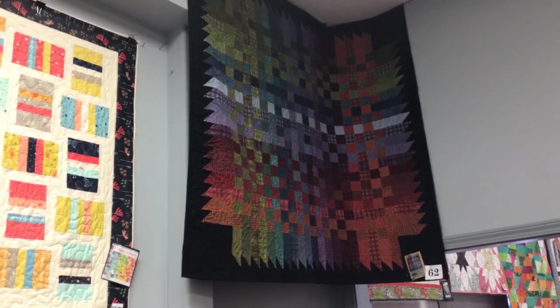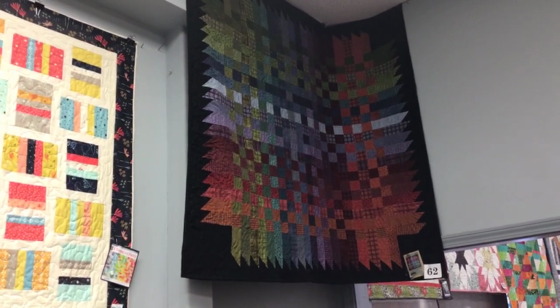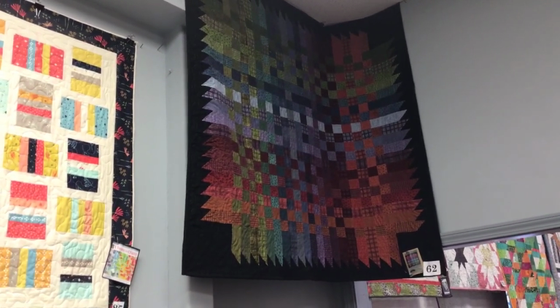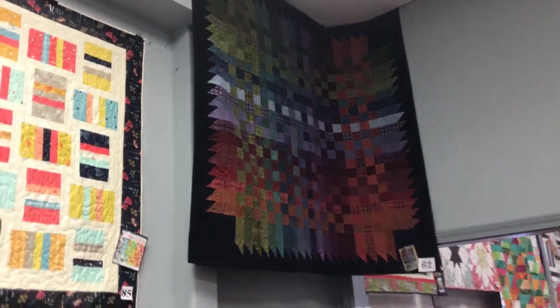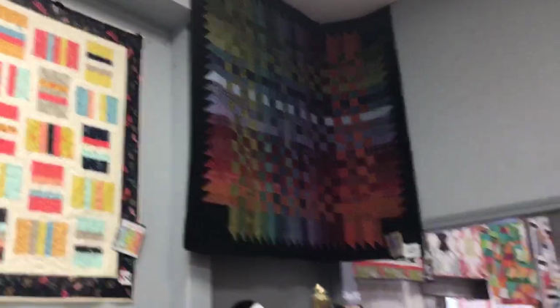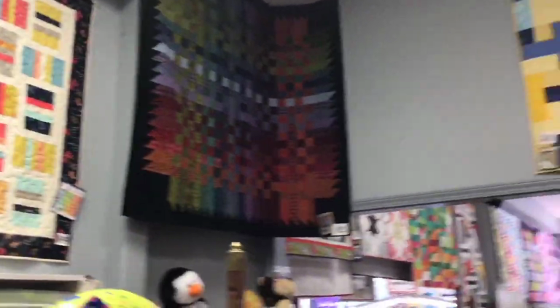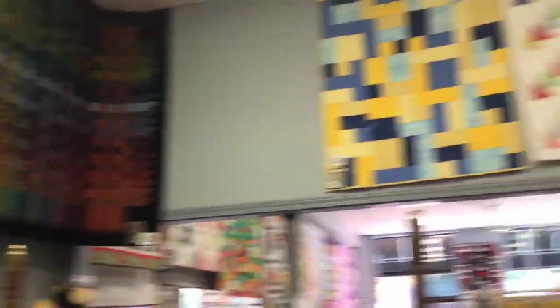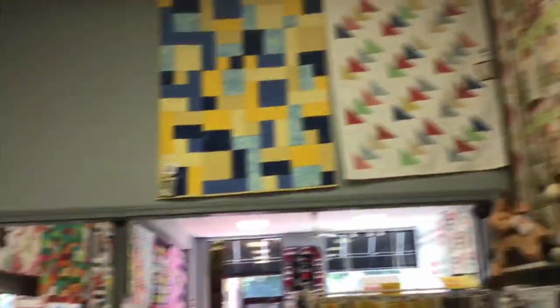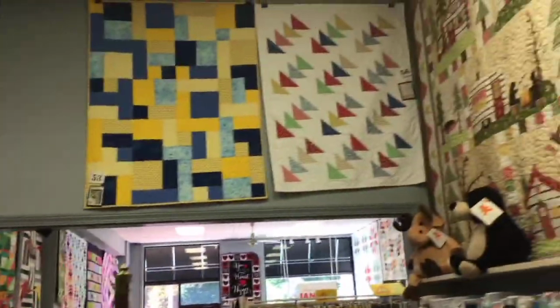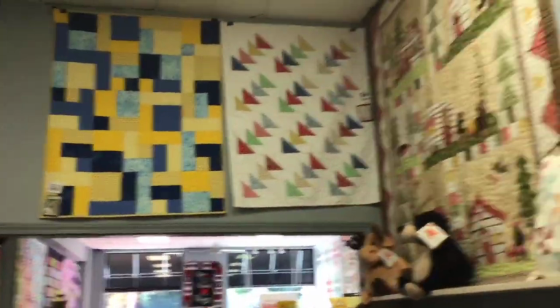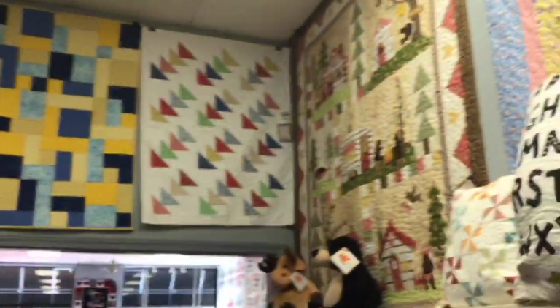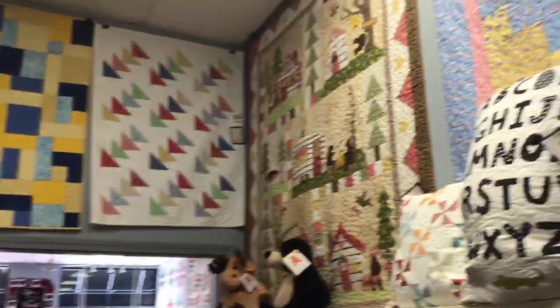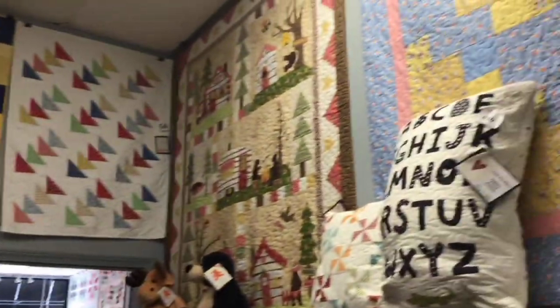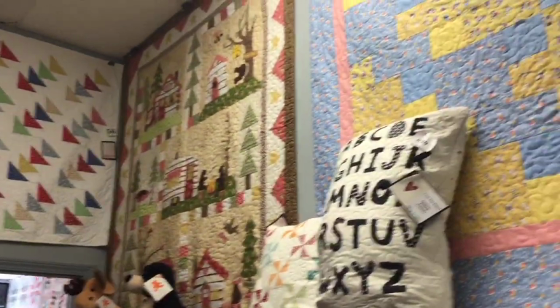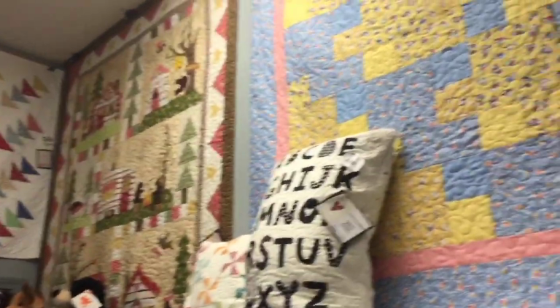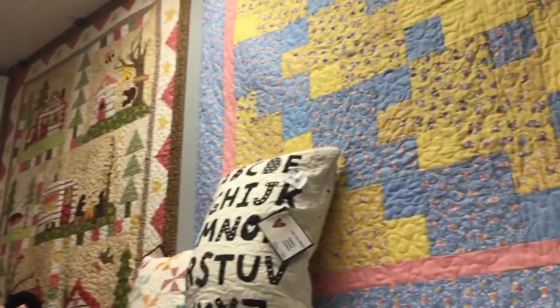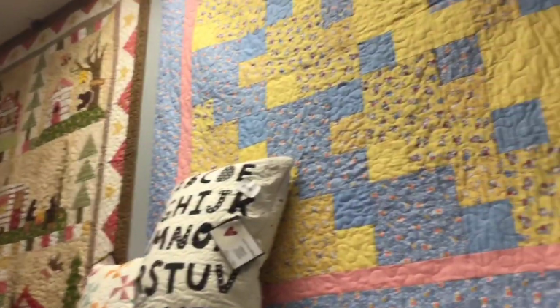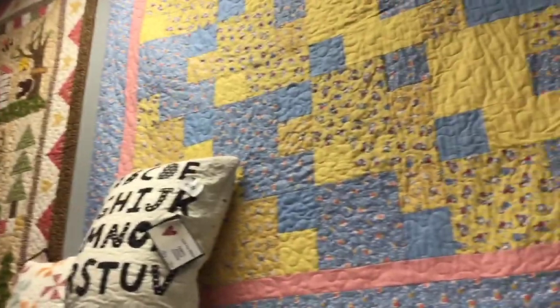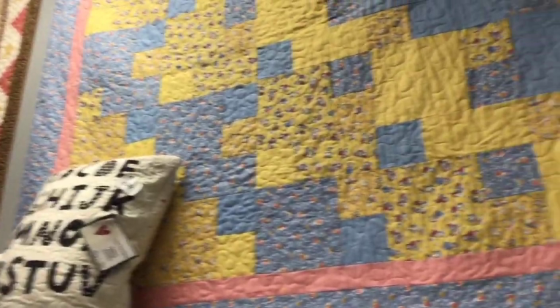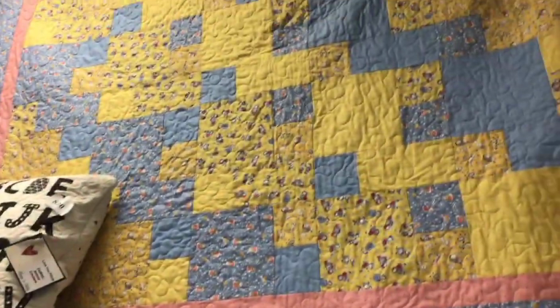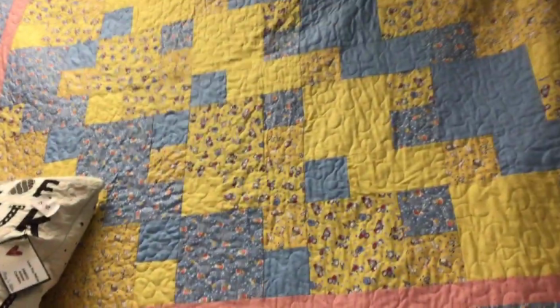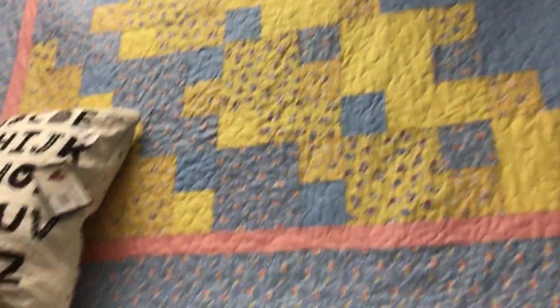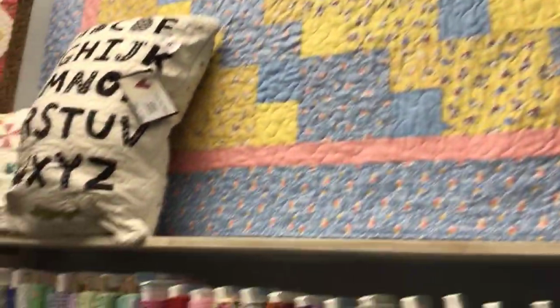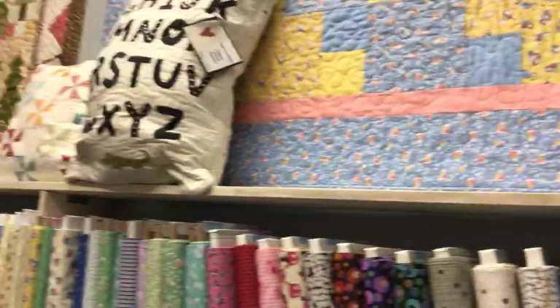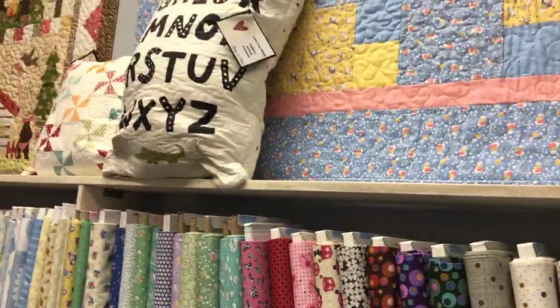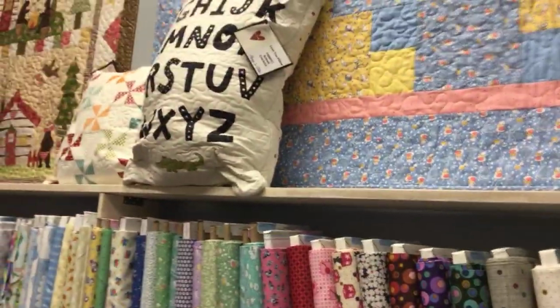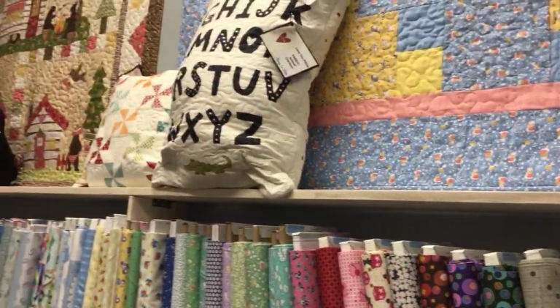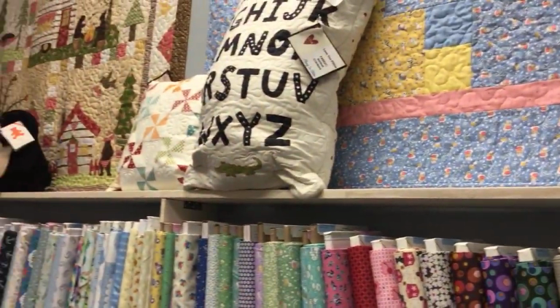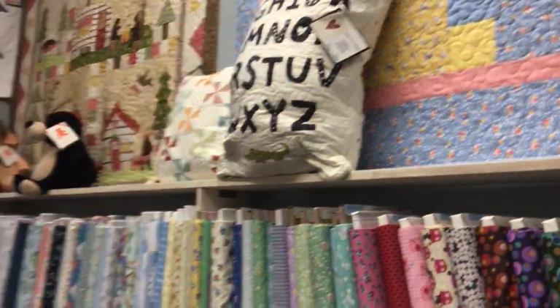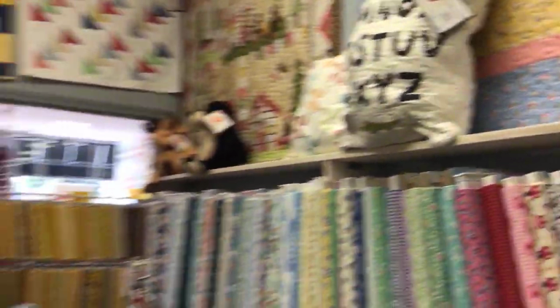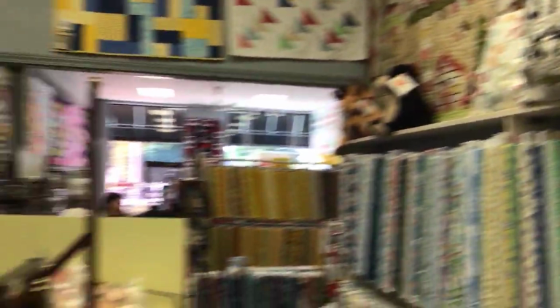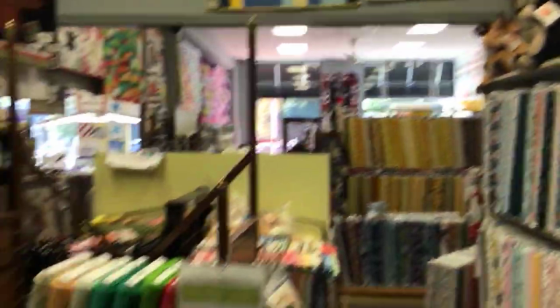So when you come in, don't forget to look up, okay? Look at all the good stuff. Those pillows are so adorable — so cute. All of our stuffy animals.